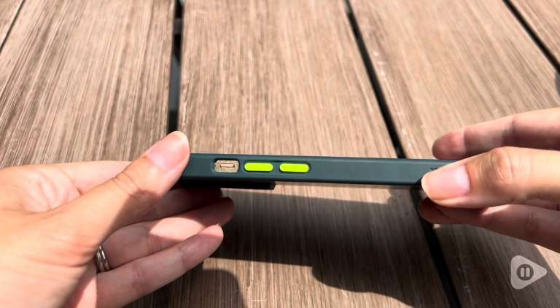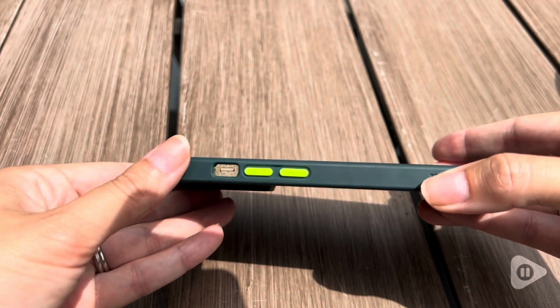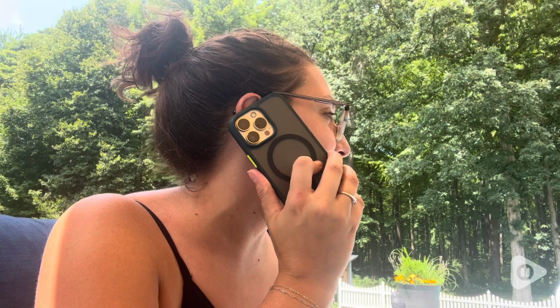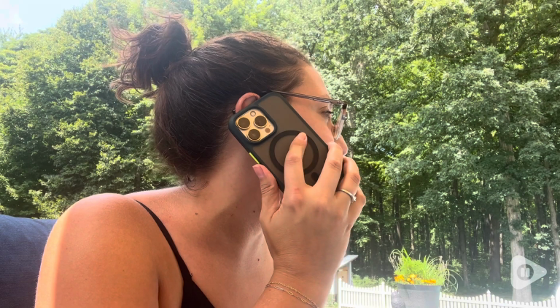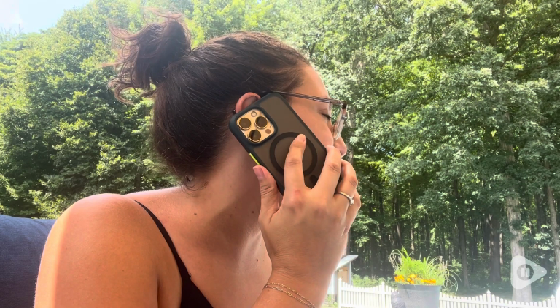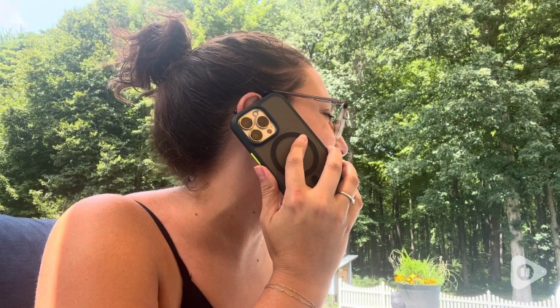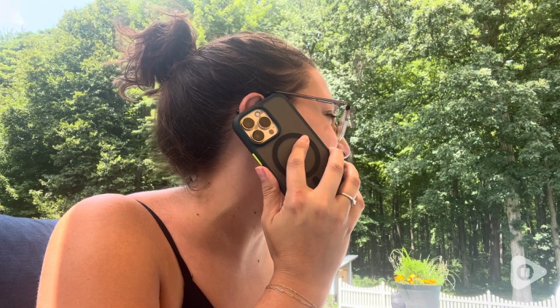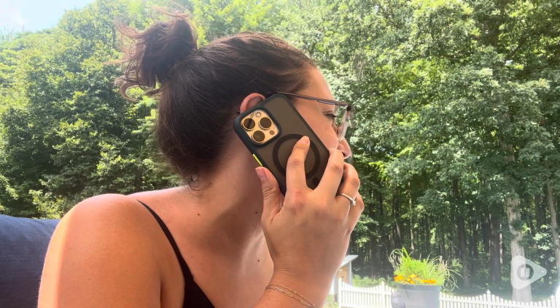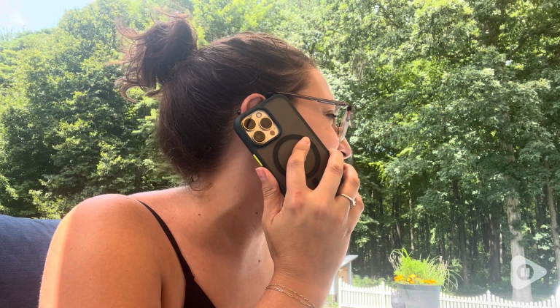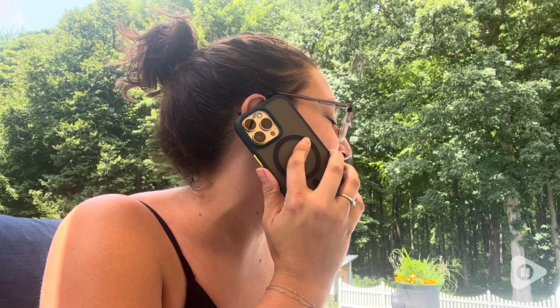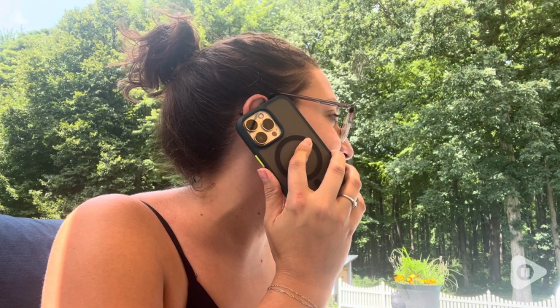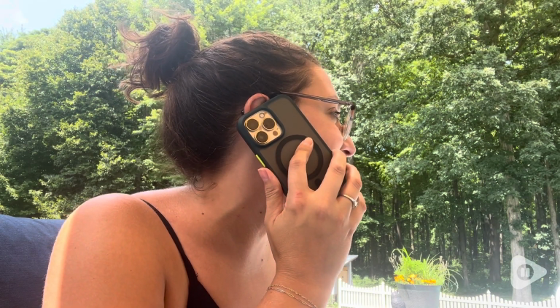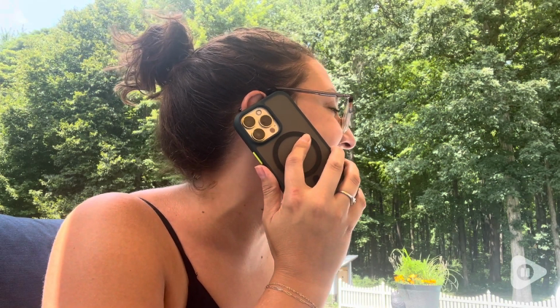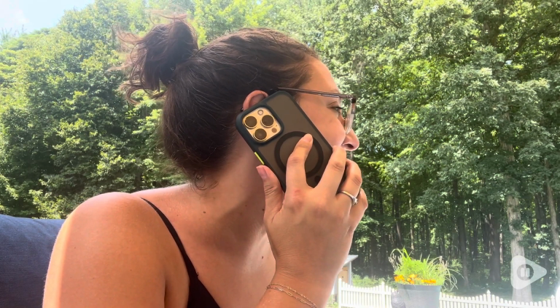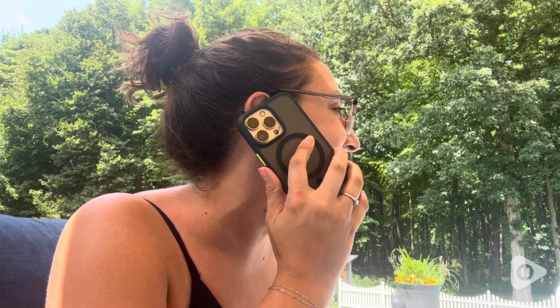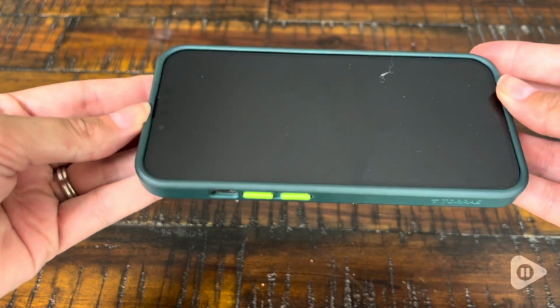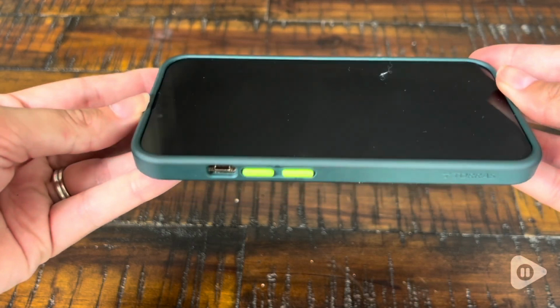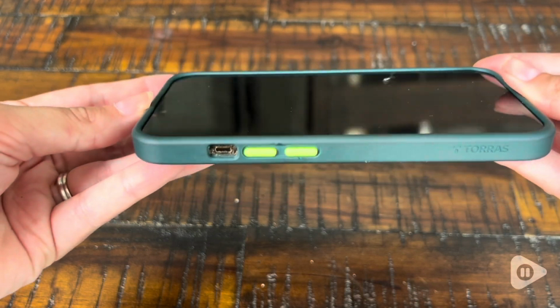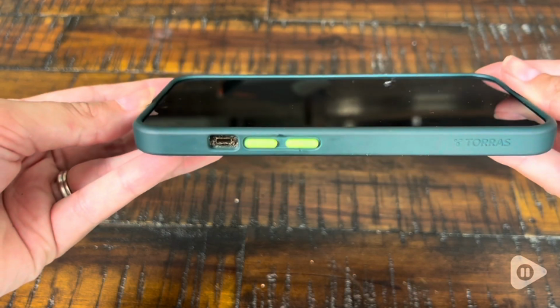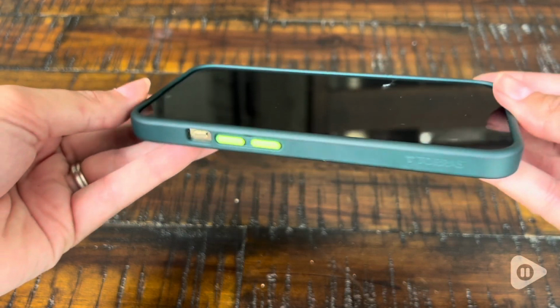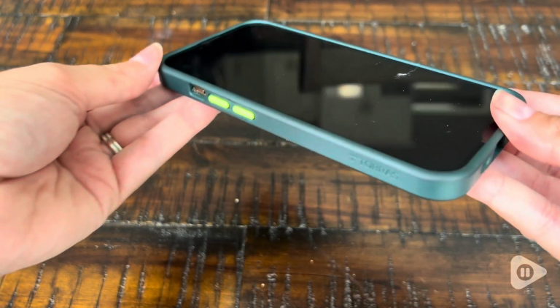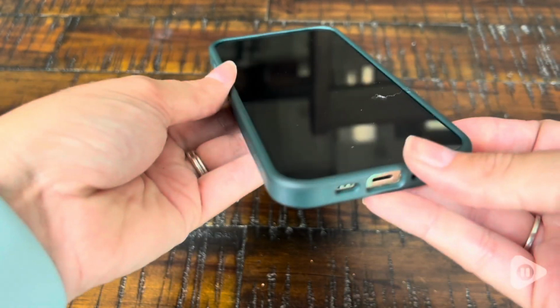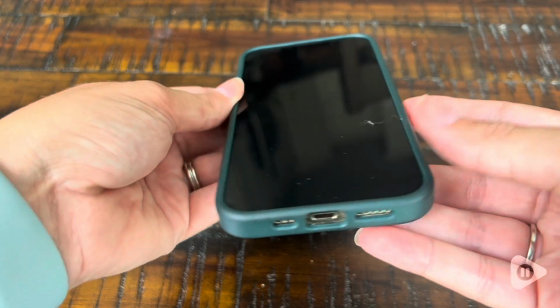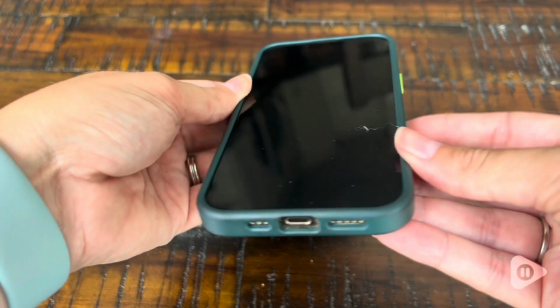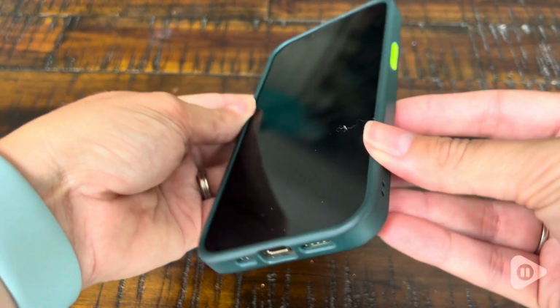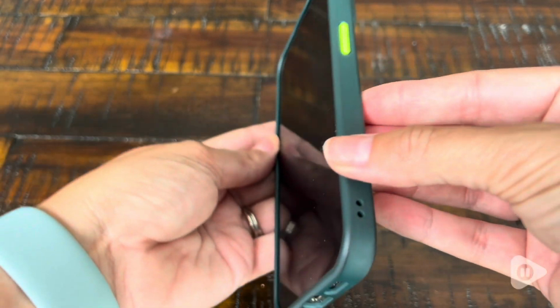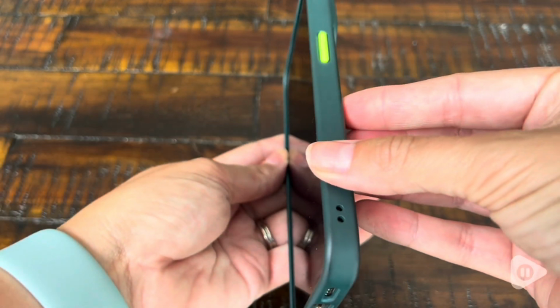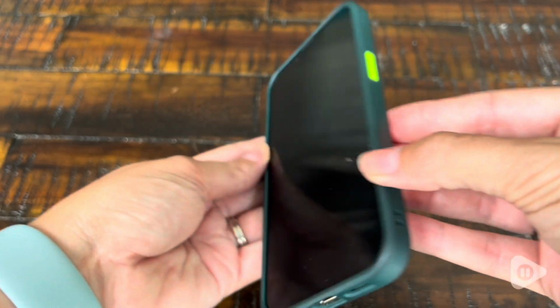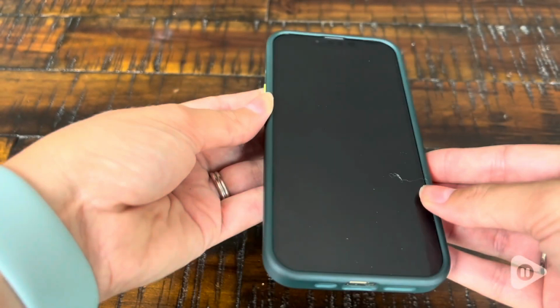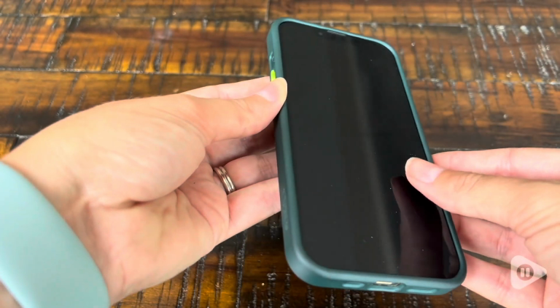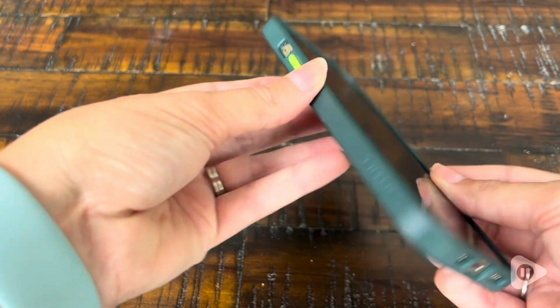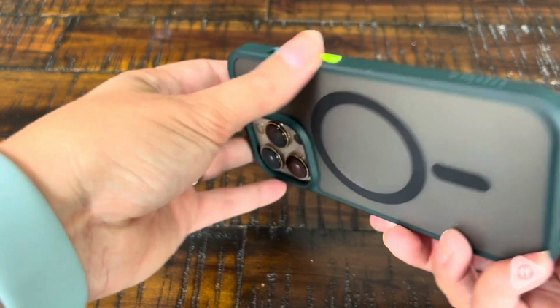Not only do I love the look of it, but I love the protection that it gives to my phone. I sometimes — a lot of times — have the case of the drops, and this gives me peace of mind knowing that my phone is protected.